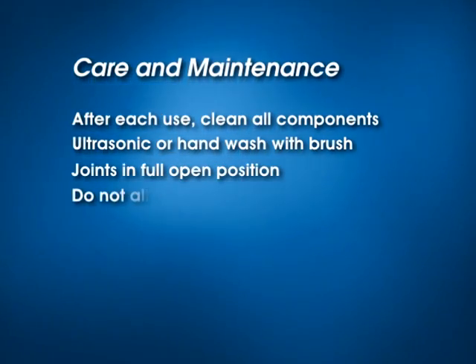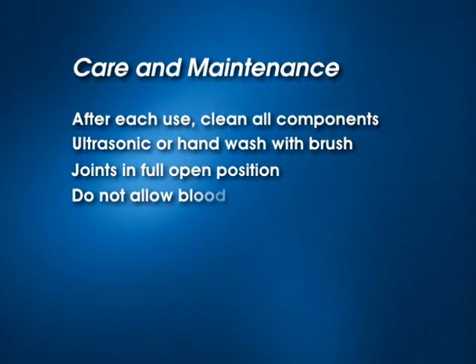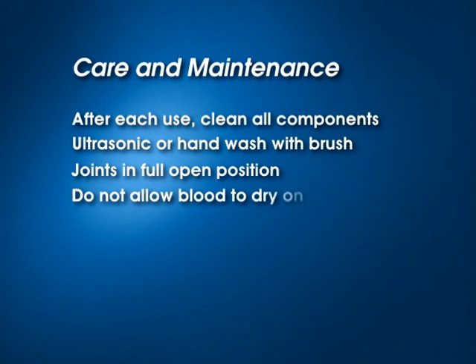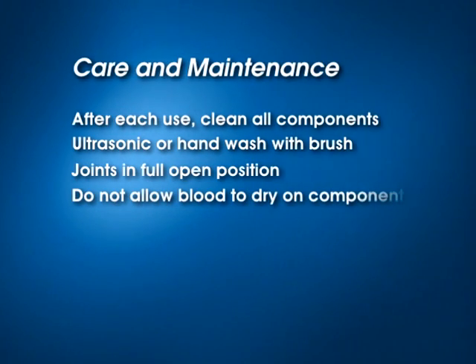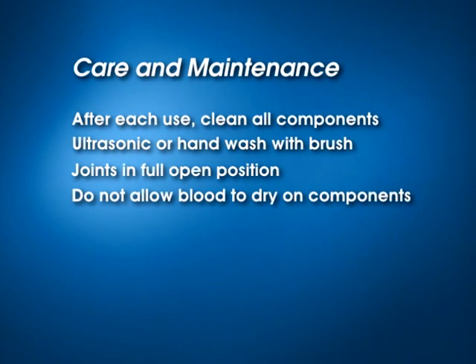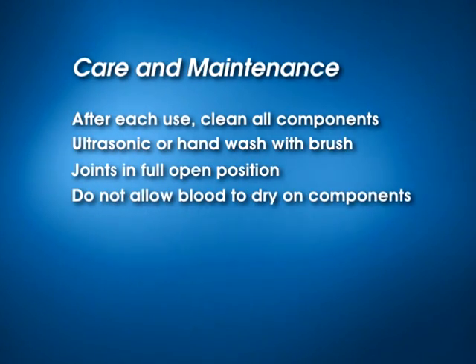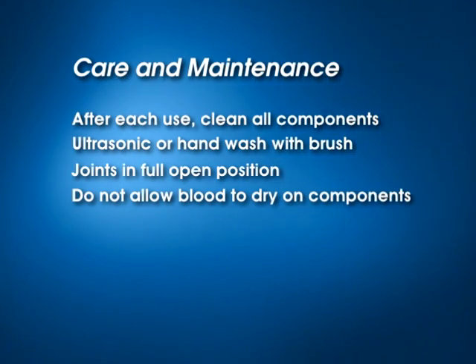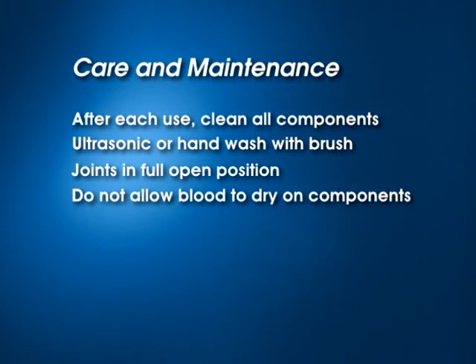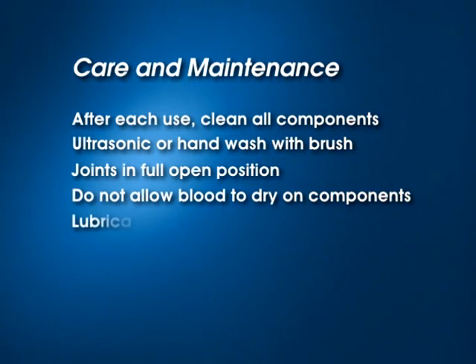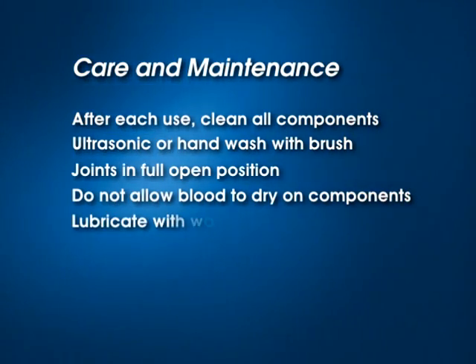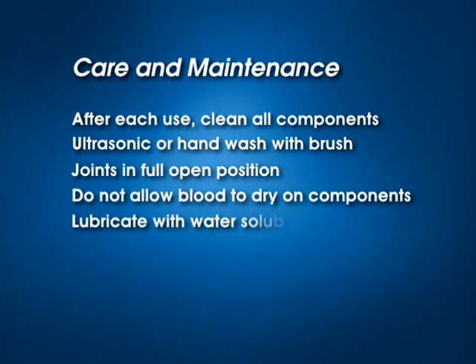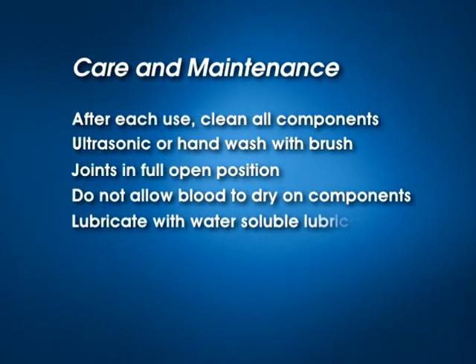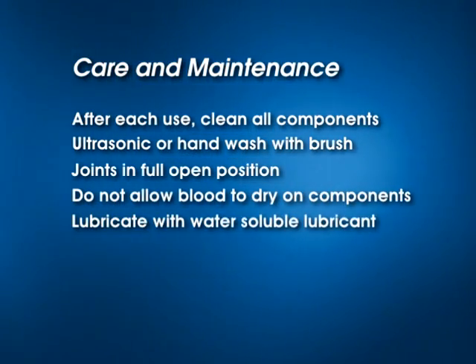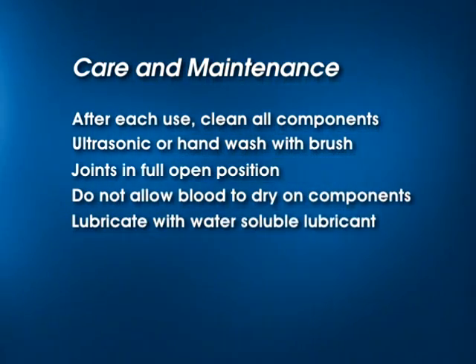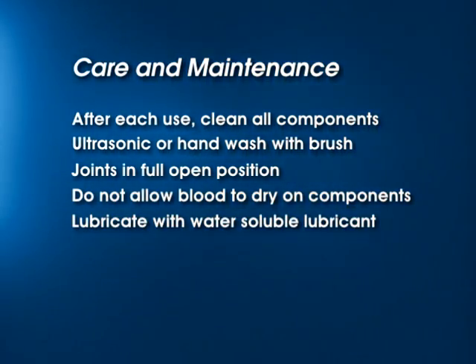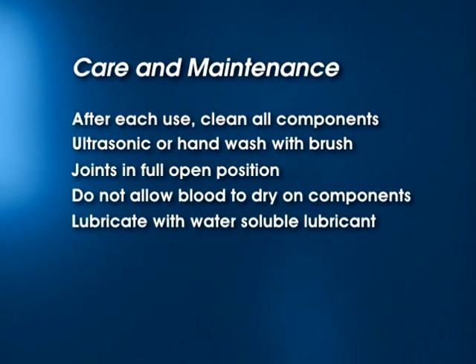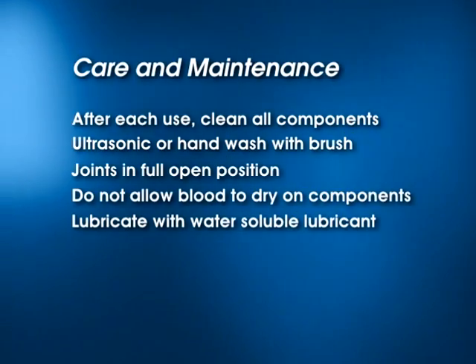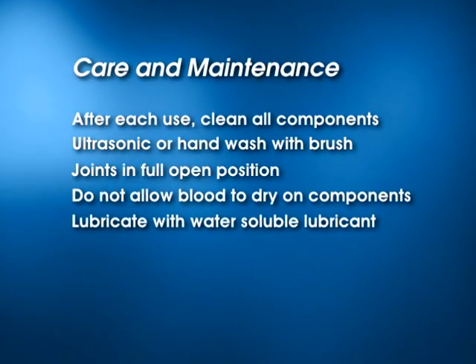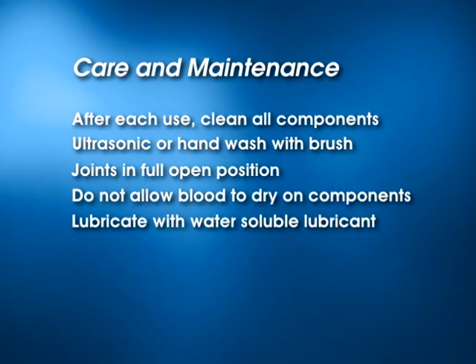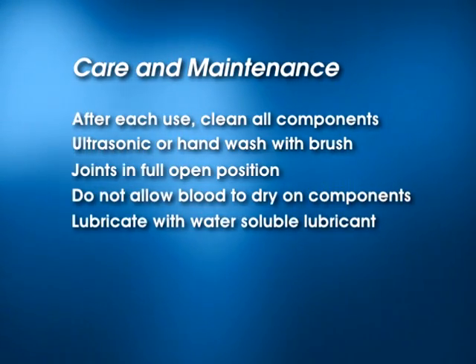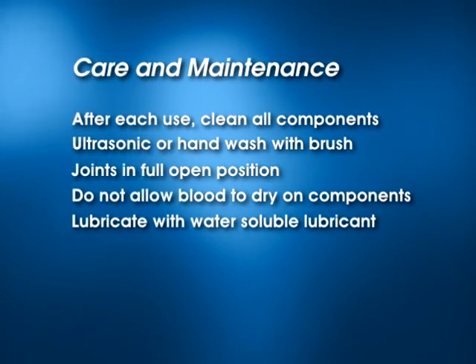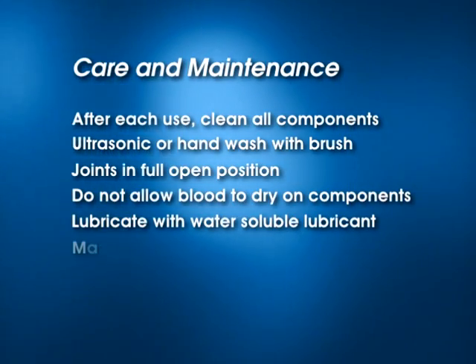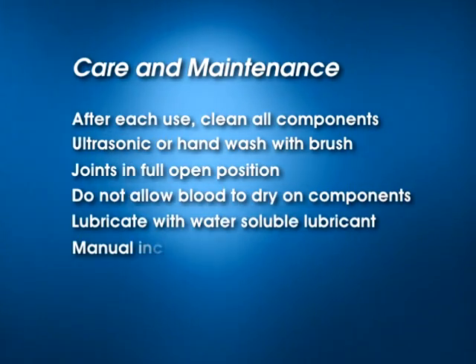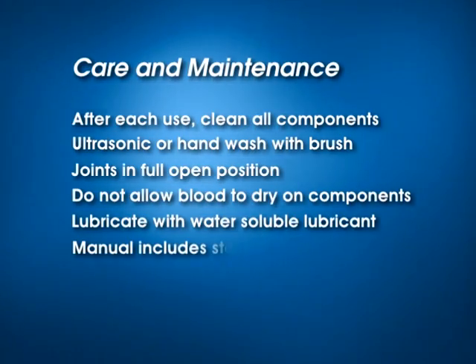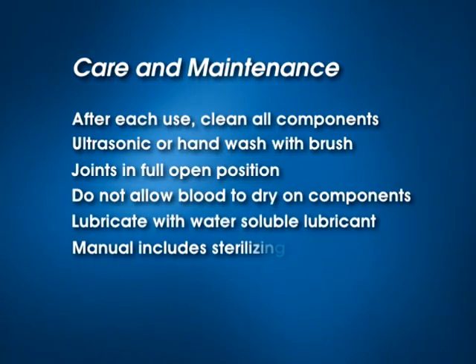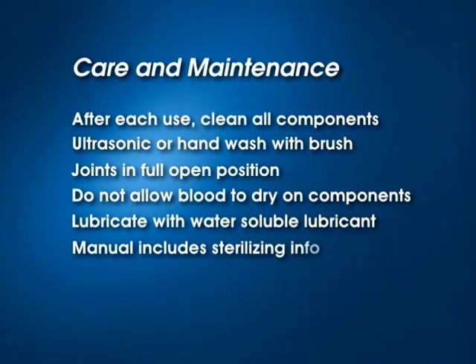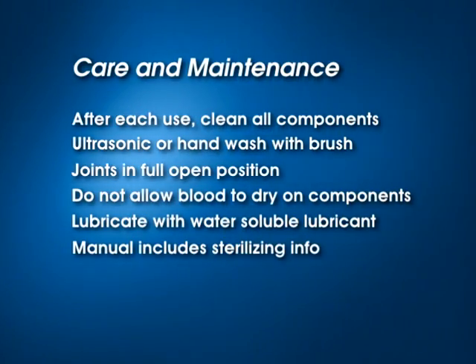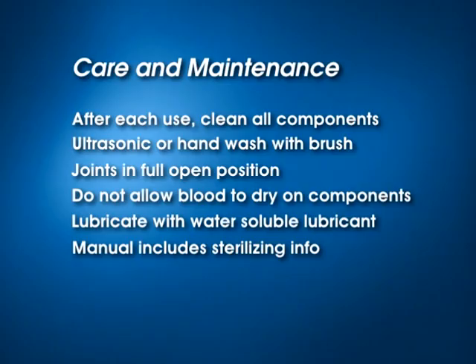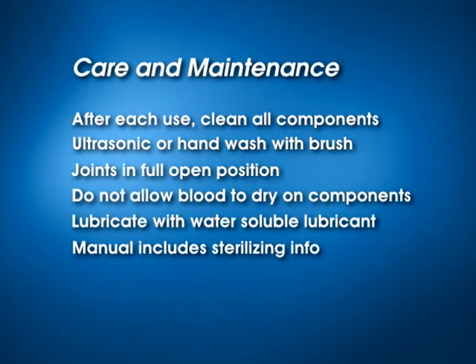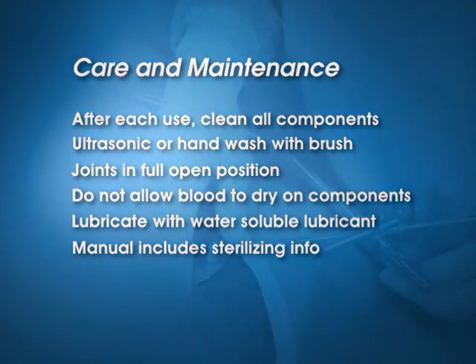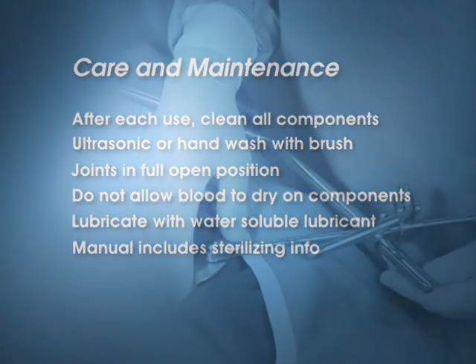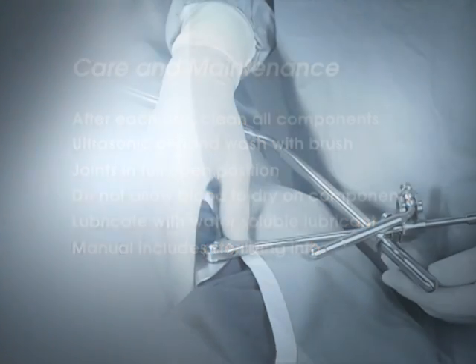During surgery, do not allow blood to dry on components. Lubricate all threaded and cam components before autoclaving with a water-soluble lubricant. Please refer to the user manual for sterilizing times and settings.